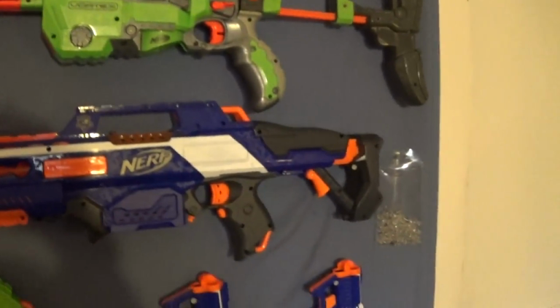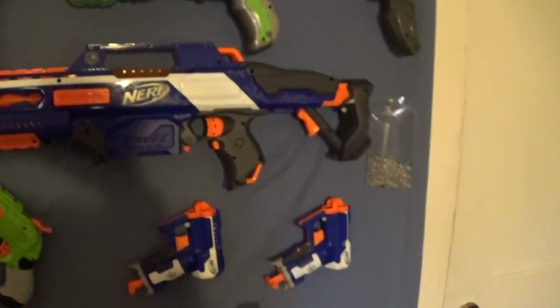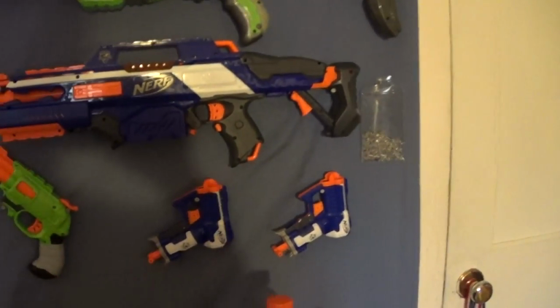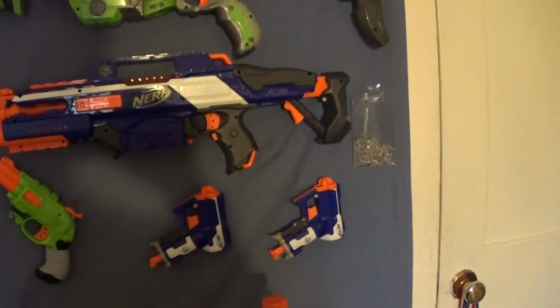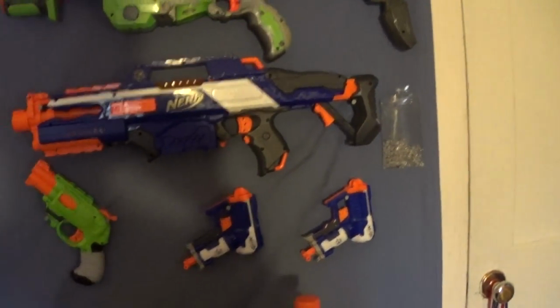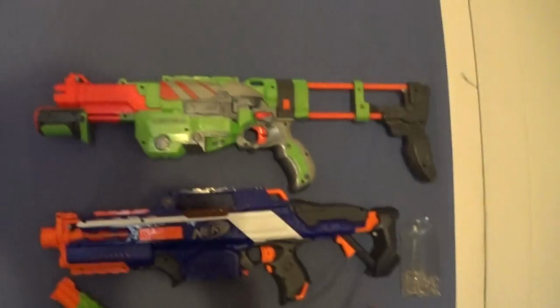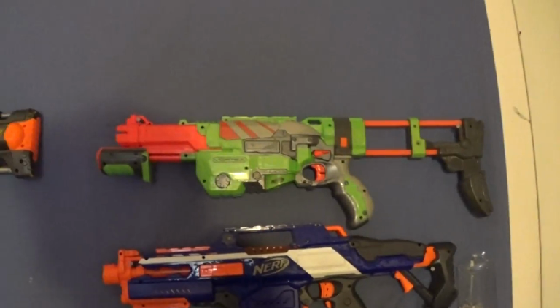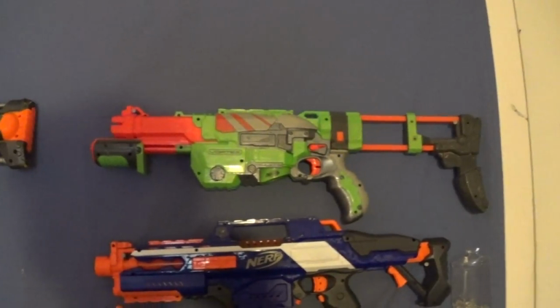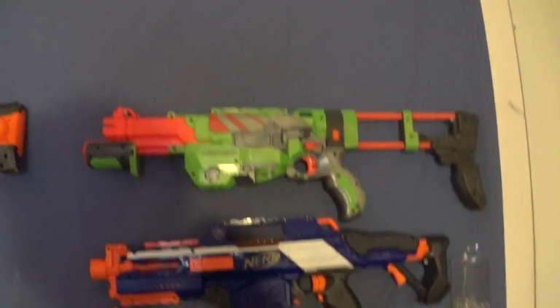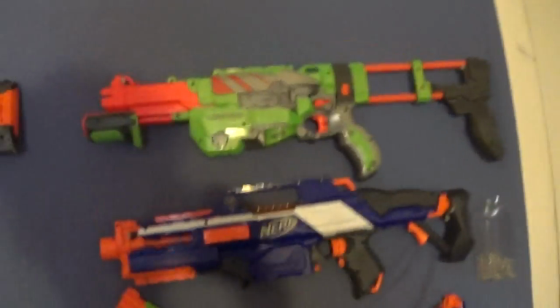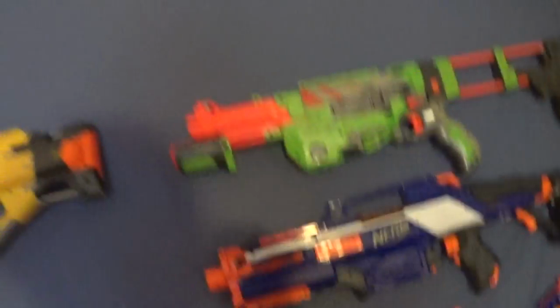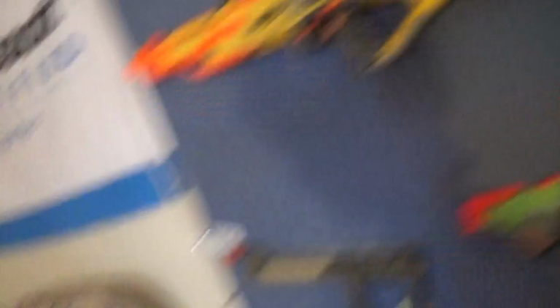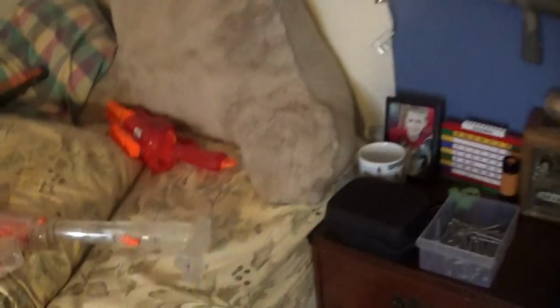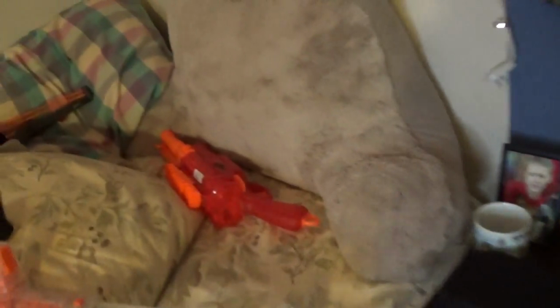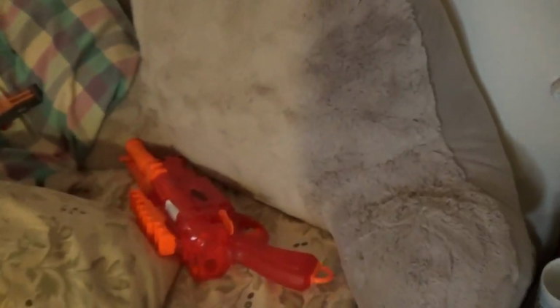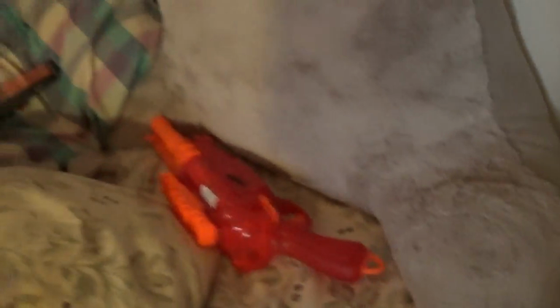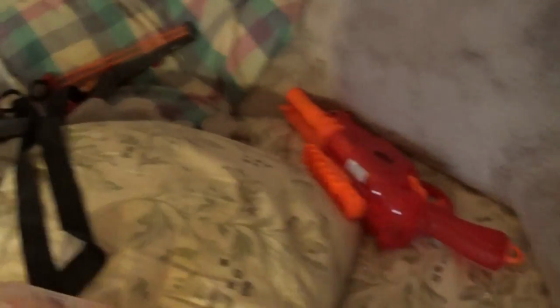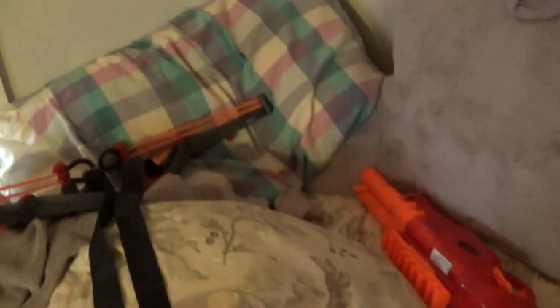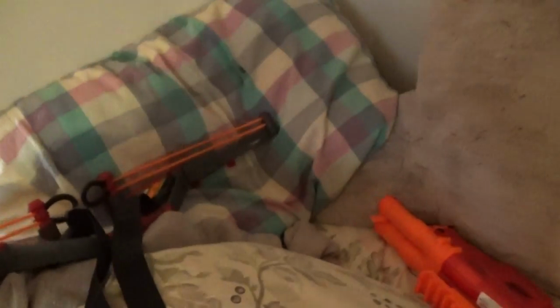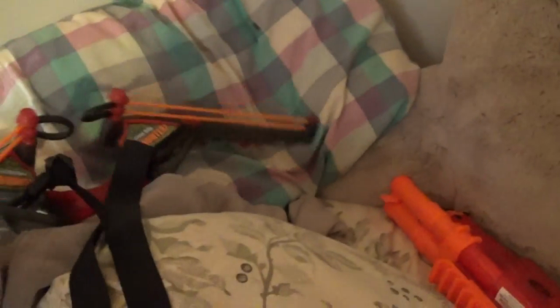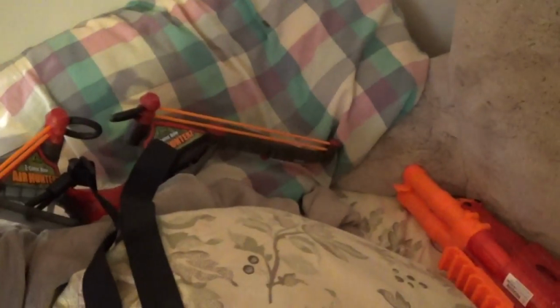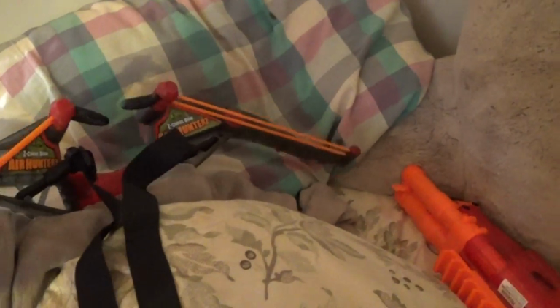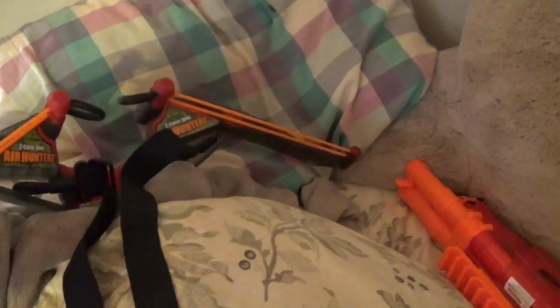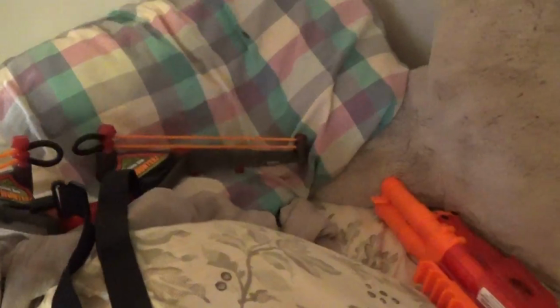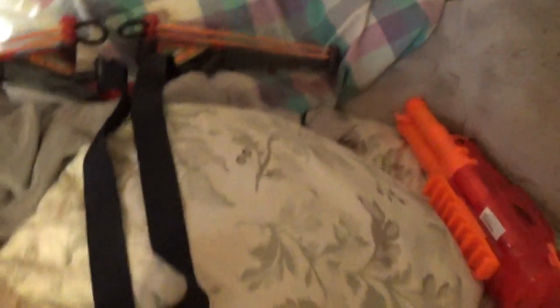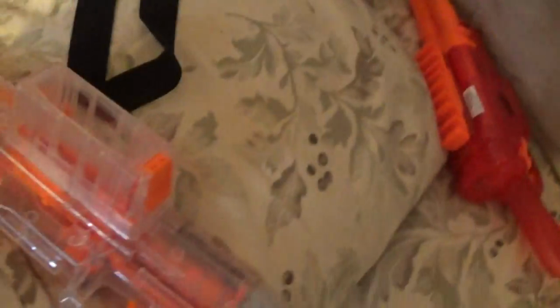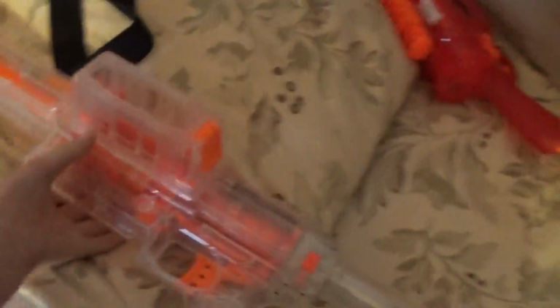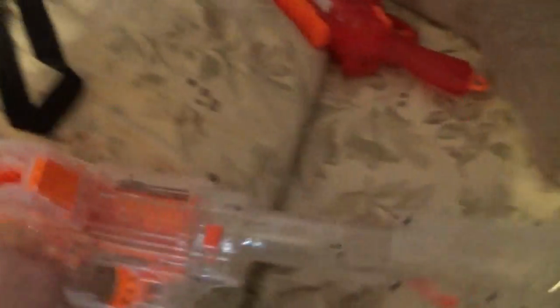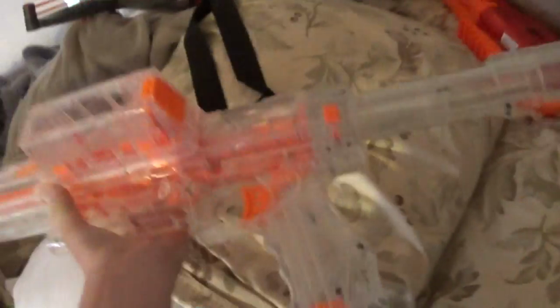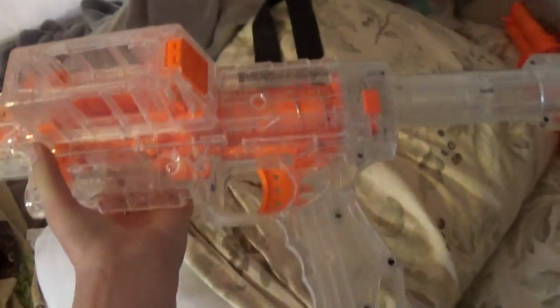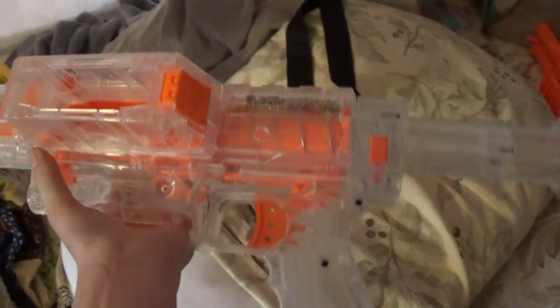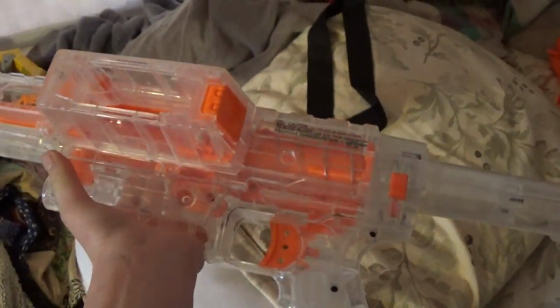I have a Marshmallow Shooter, the Rapid Strike — I forget what that gun is called every time — the Barrel Break, and an Air Hunter Z-Curve Bow on my bed. I have a bunch of Nerf guns on my bed.